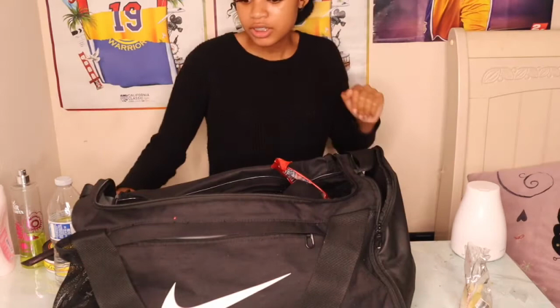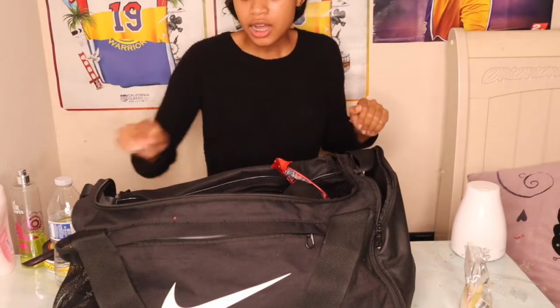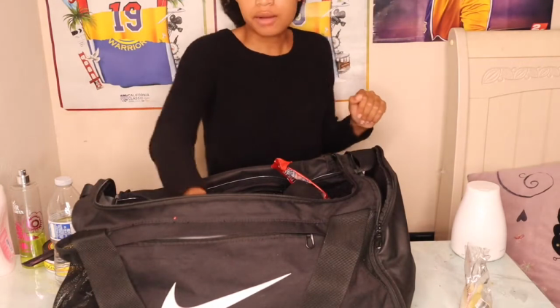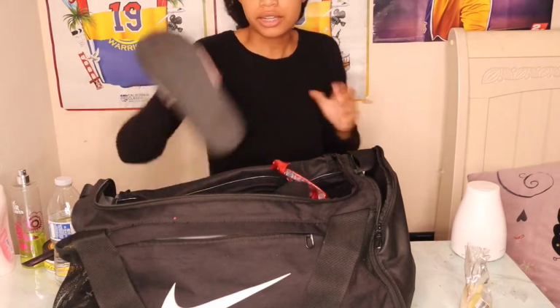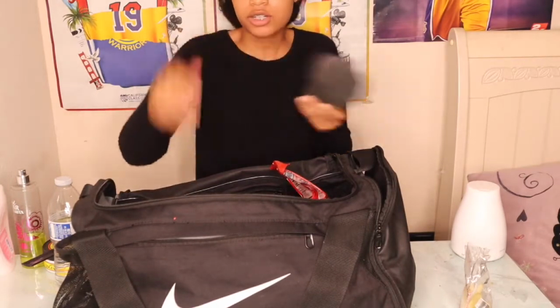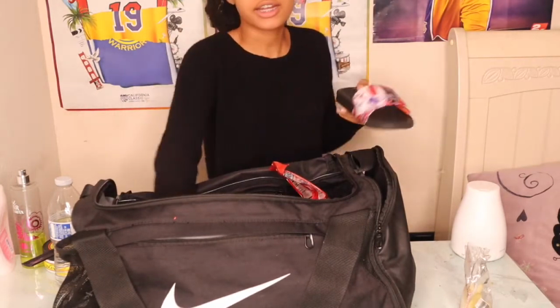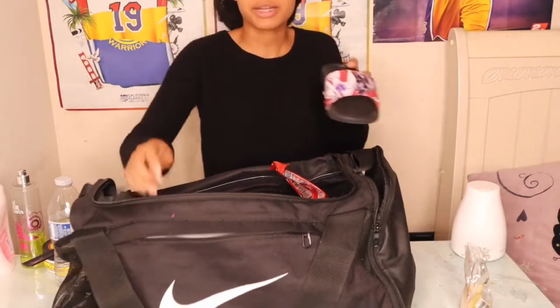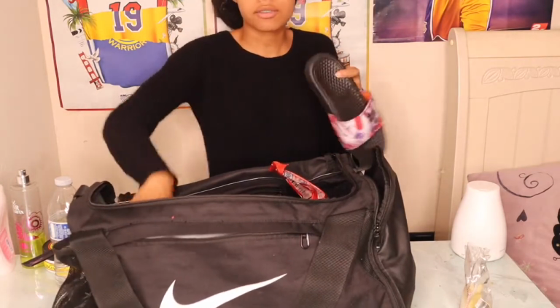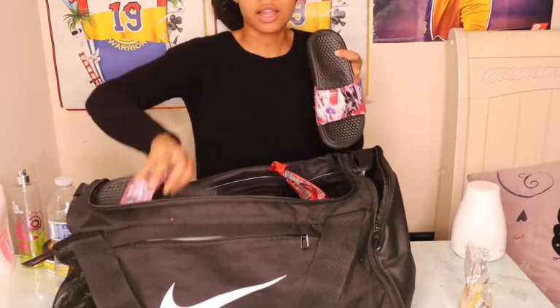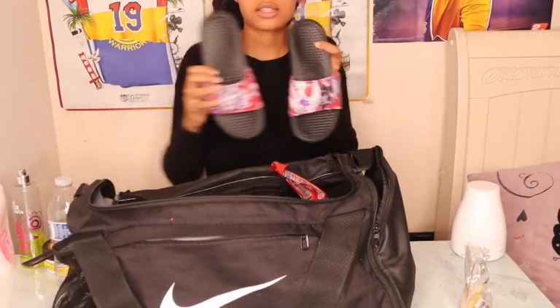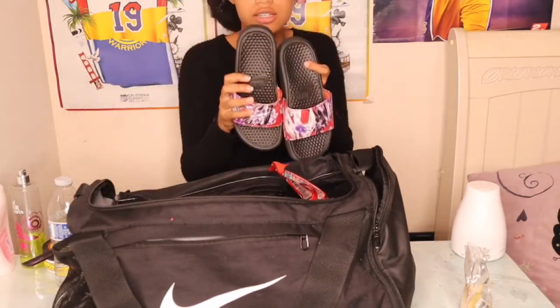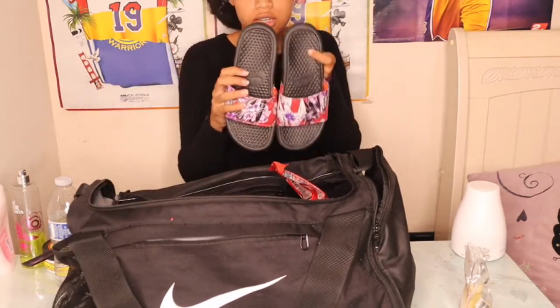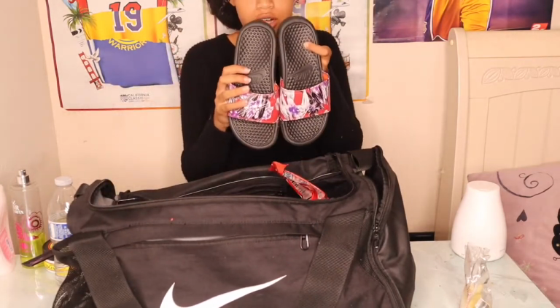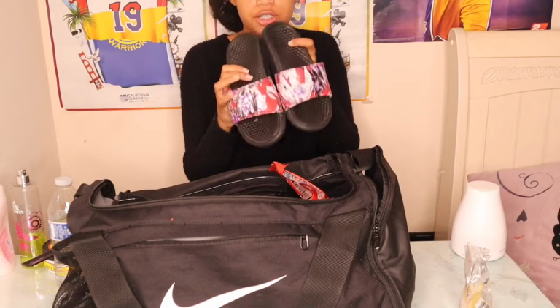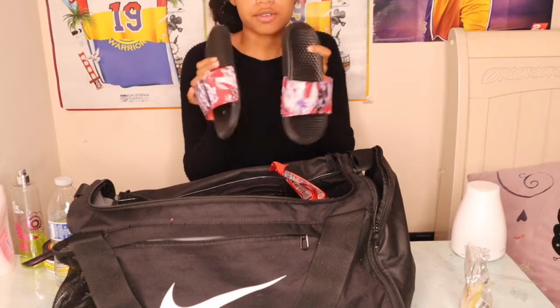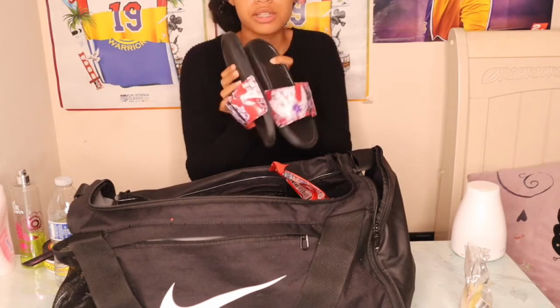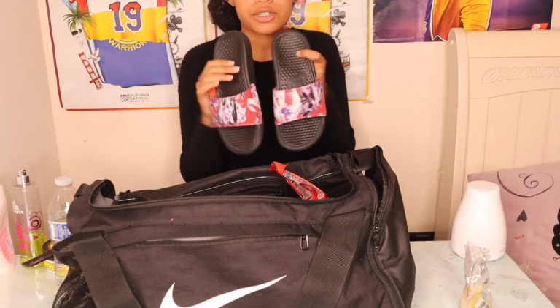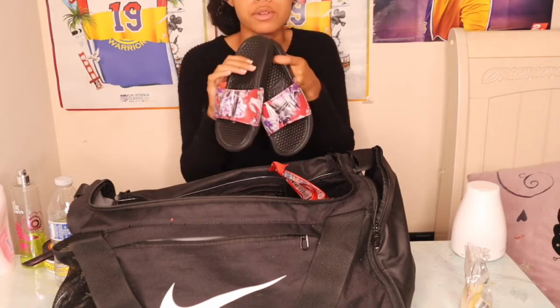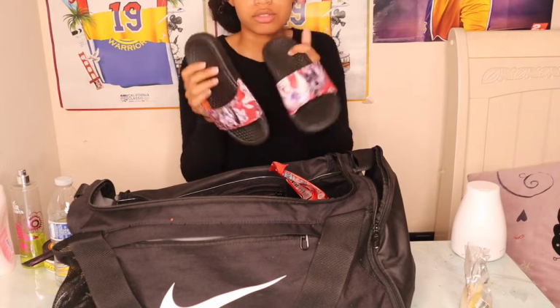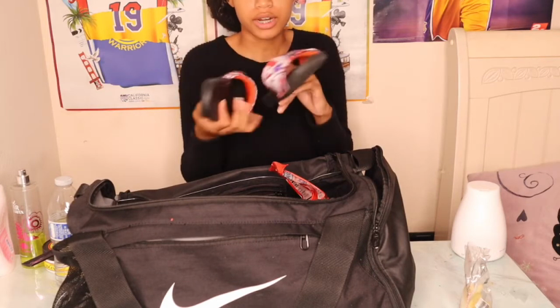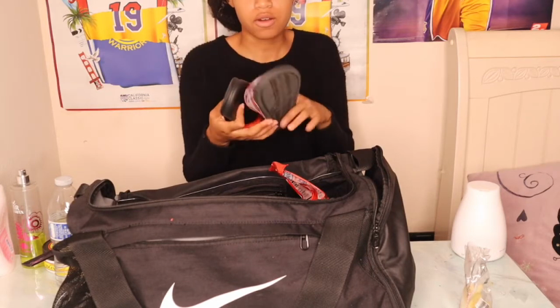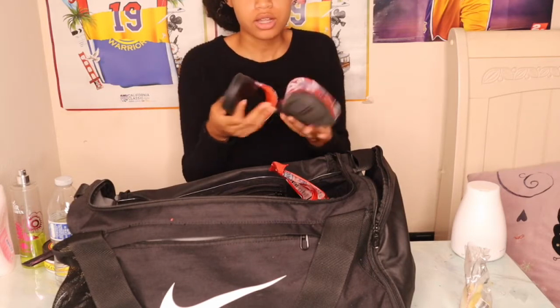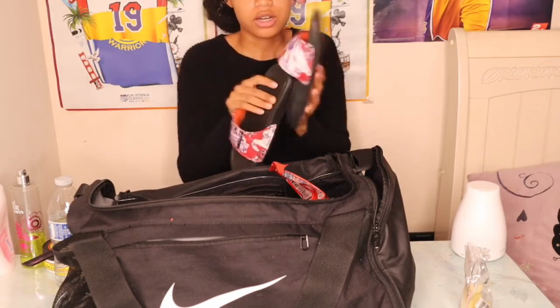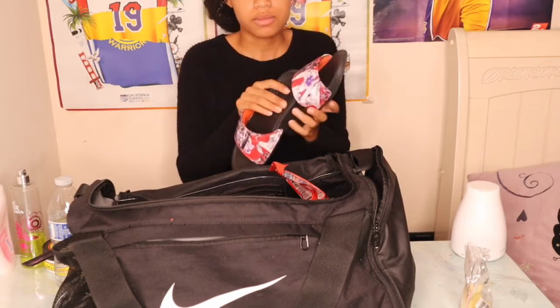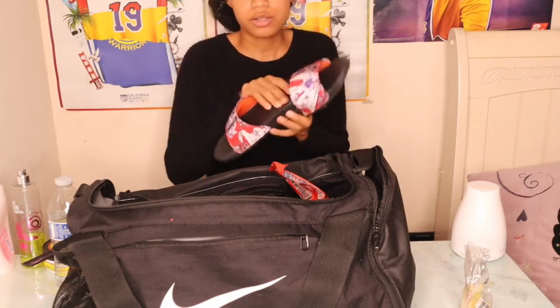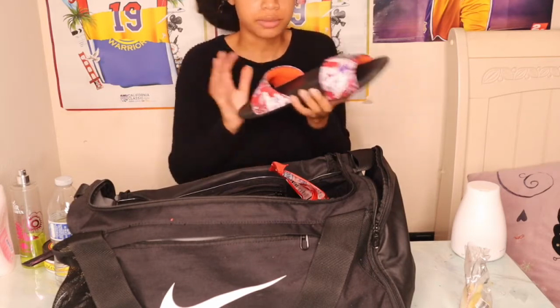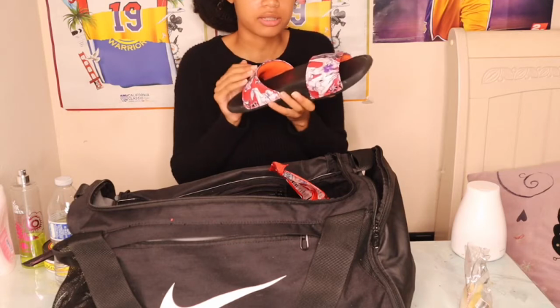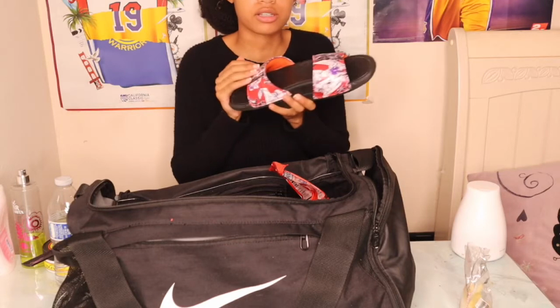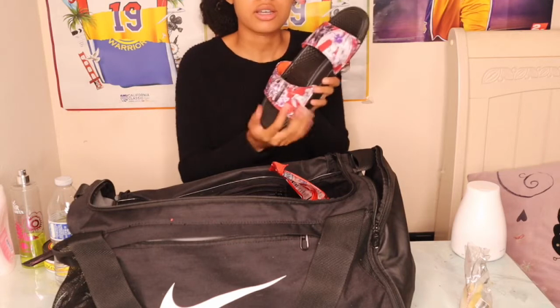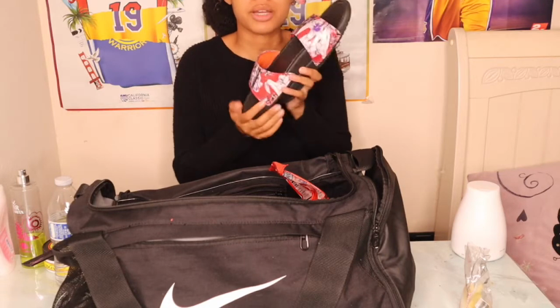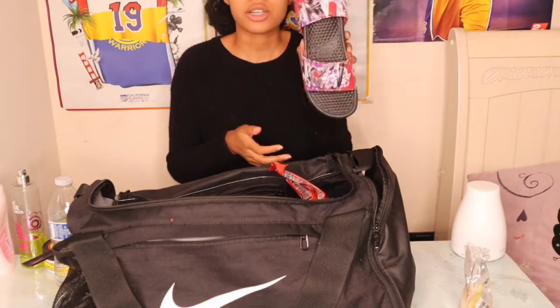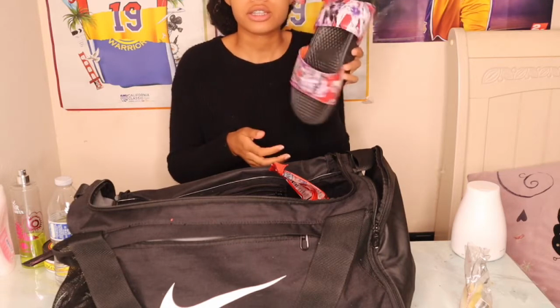Of course I carry a pair of slides. I usually have two pairs of slides but I just have one pair for right now — my other pair is in my closet — but yeah, I just carry these.